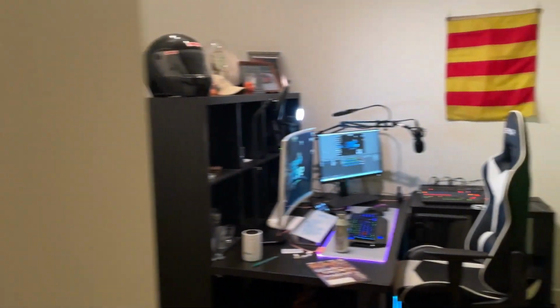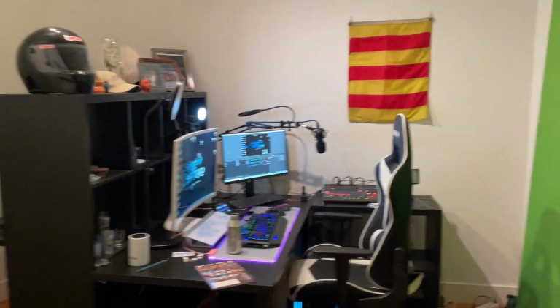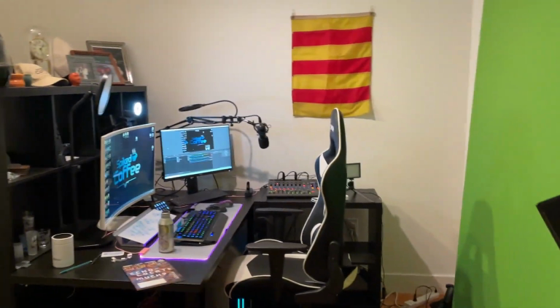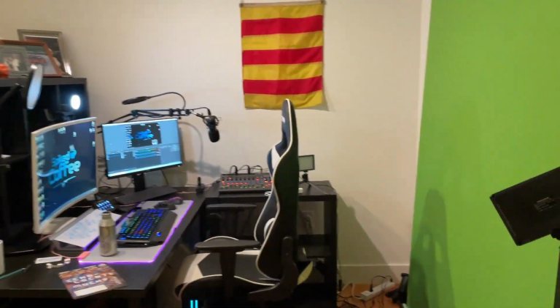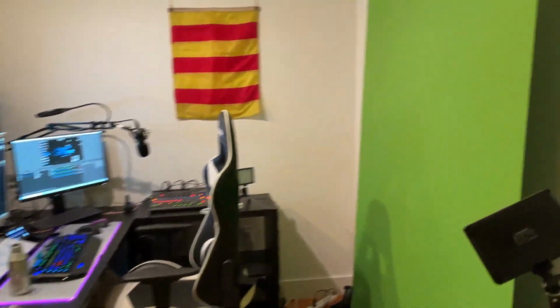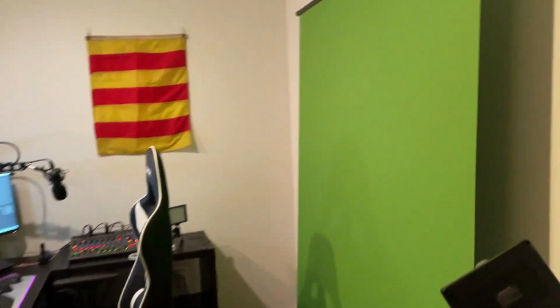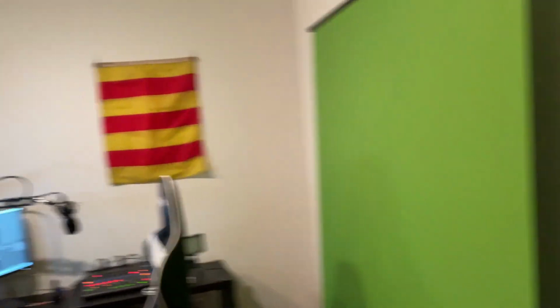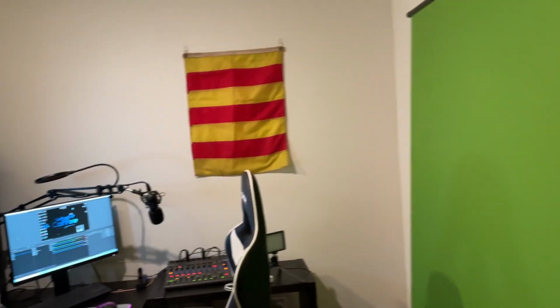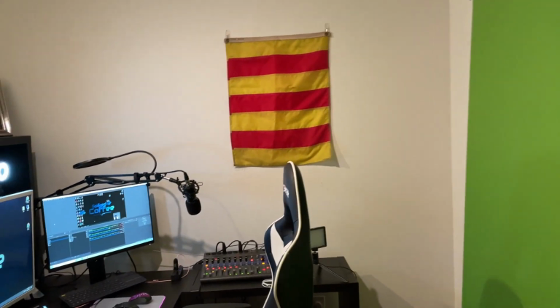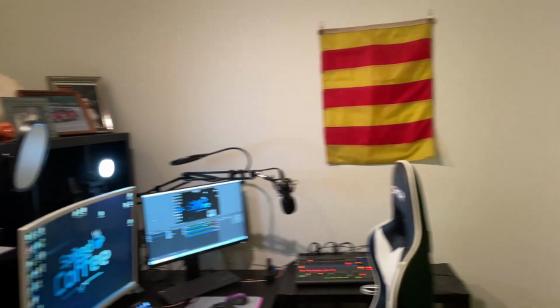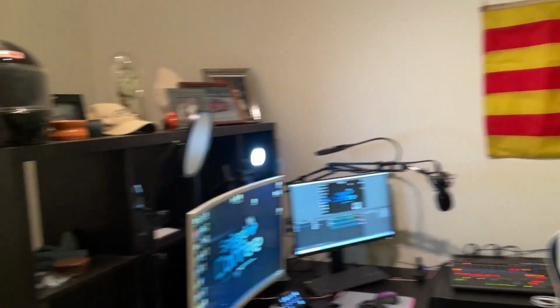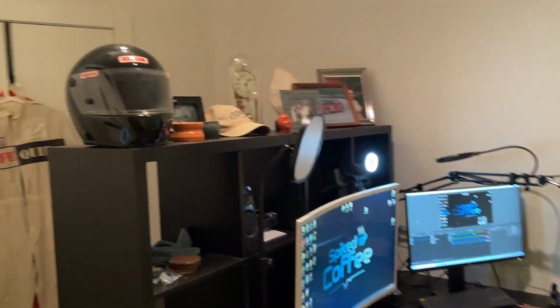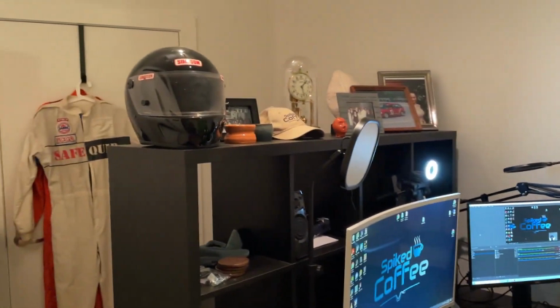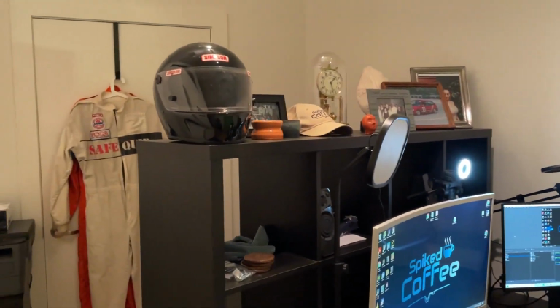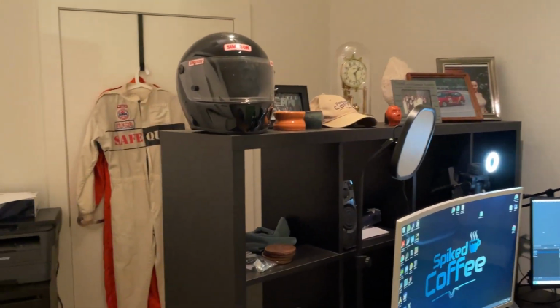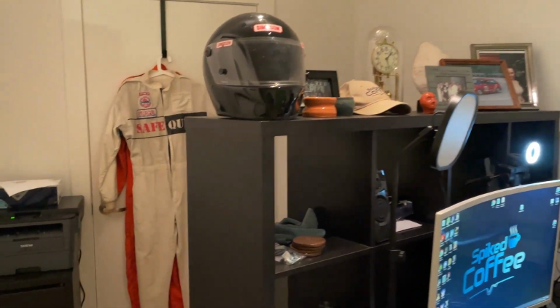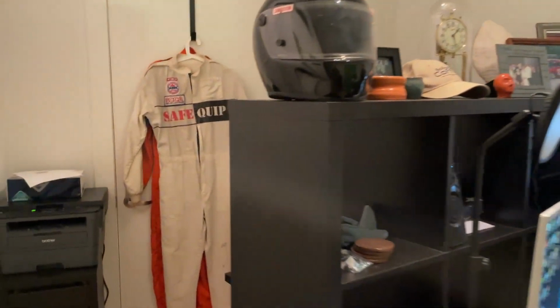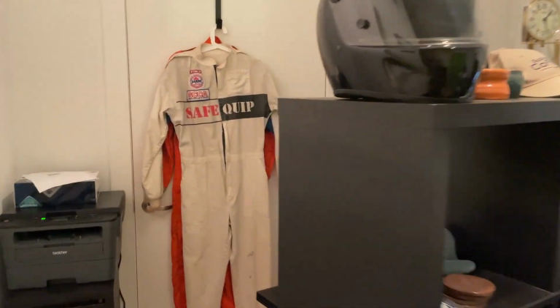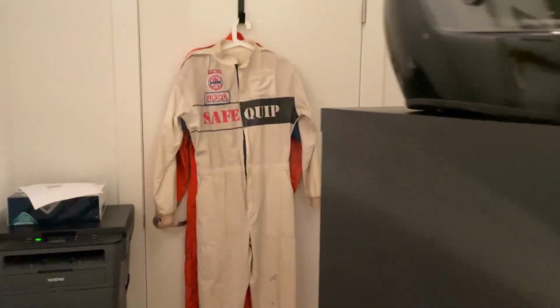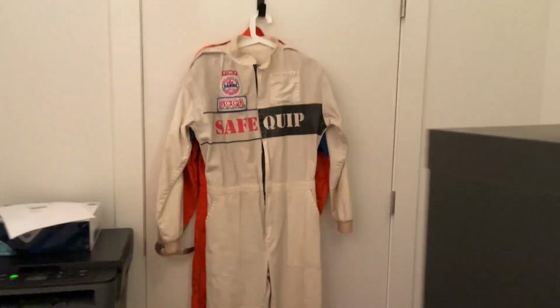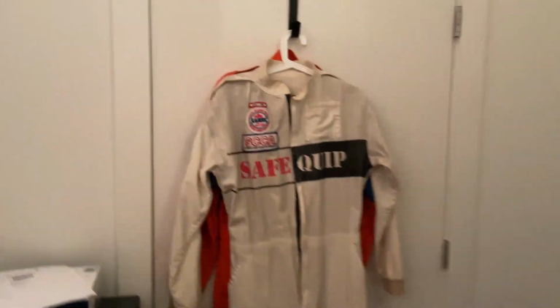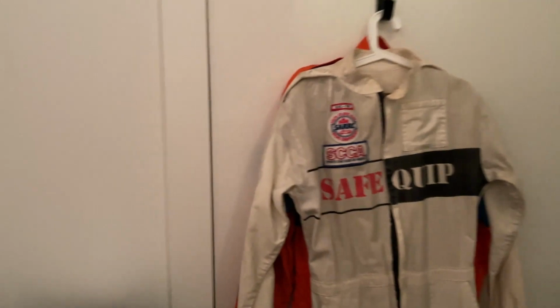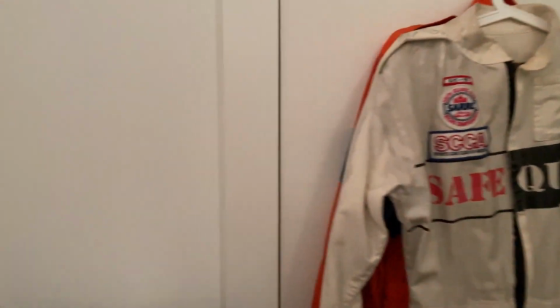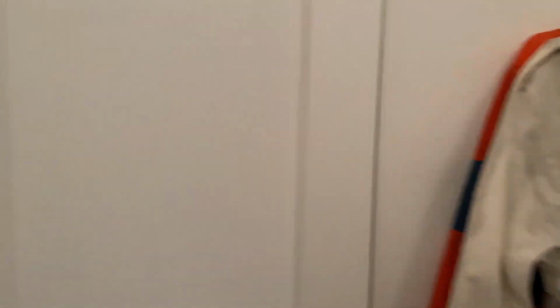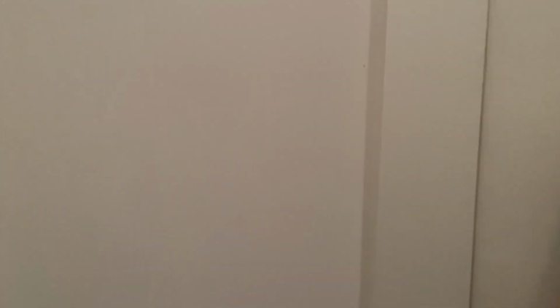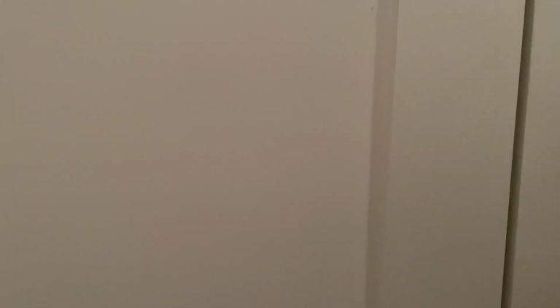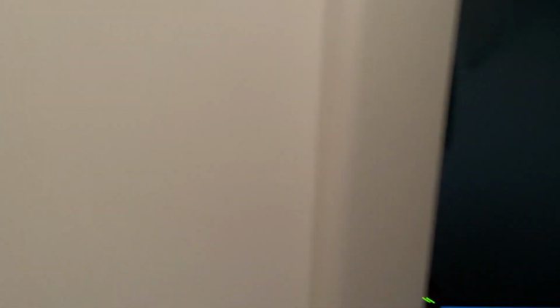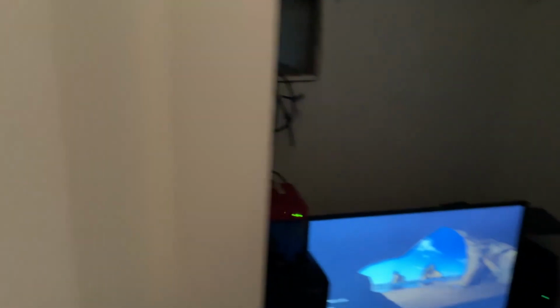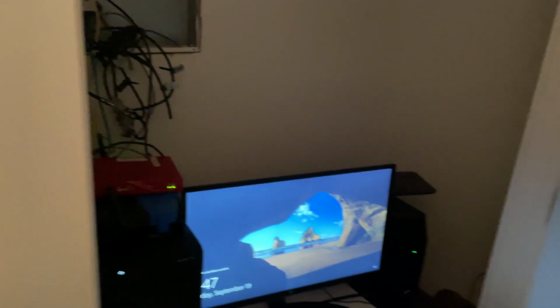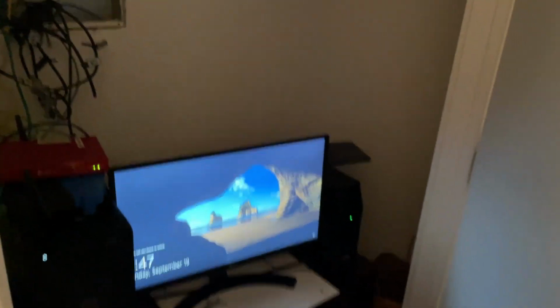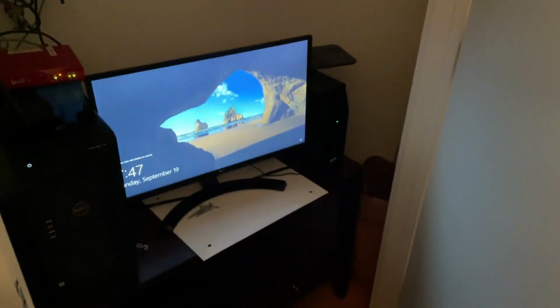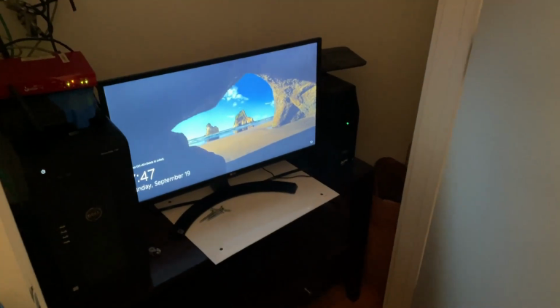To the right here, this is my kind of area. It's where the magic happens for me. And then back here, we kind of have the server room with everything.